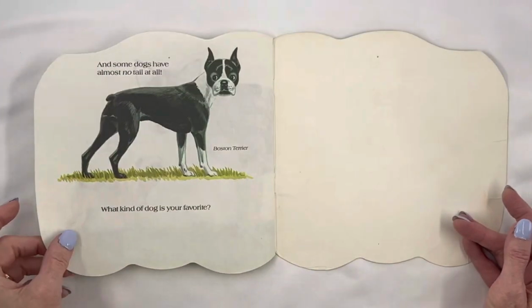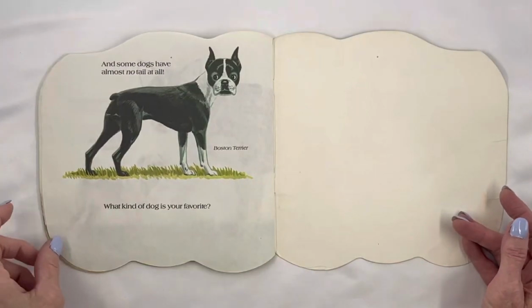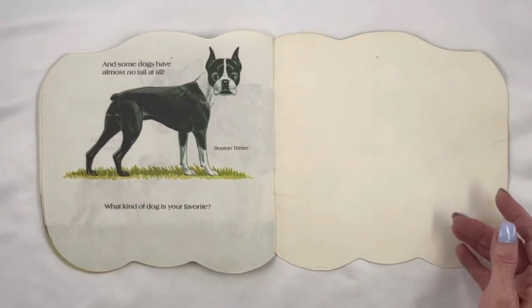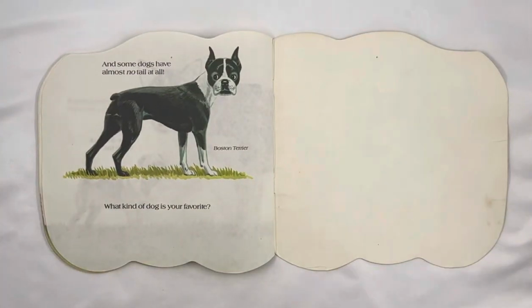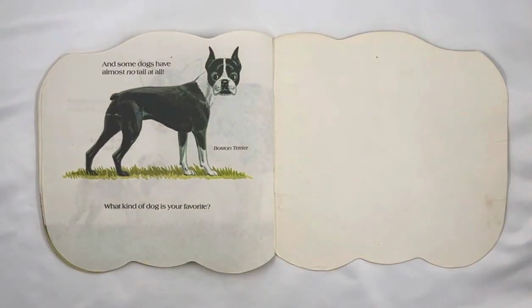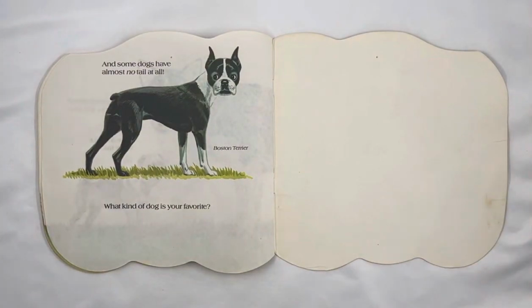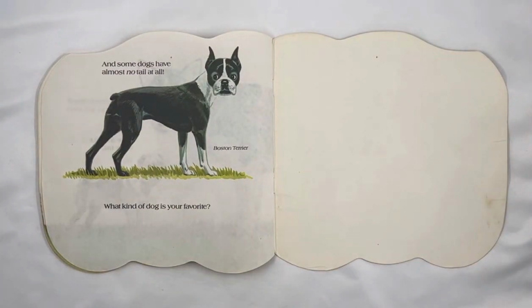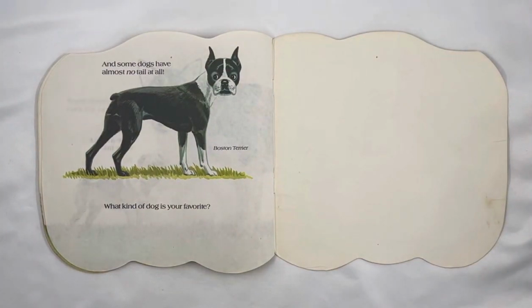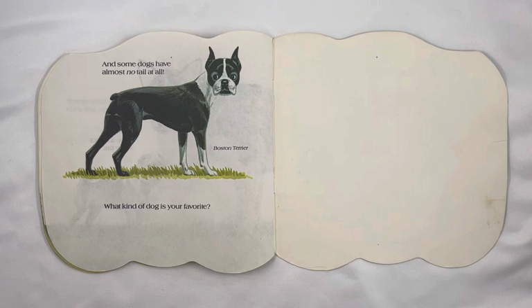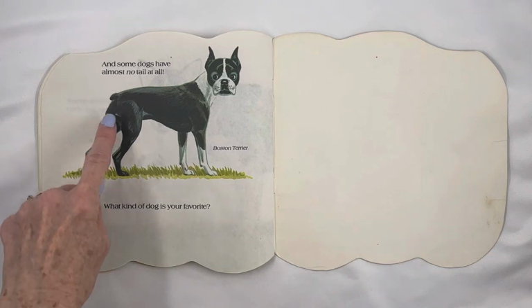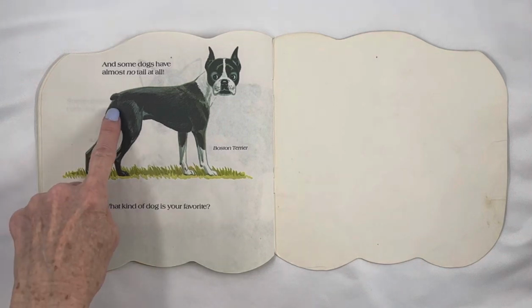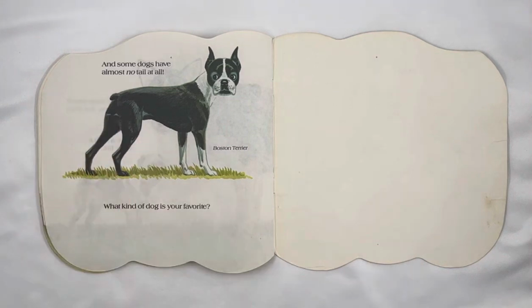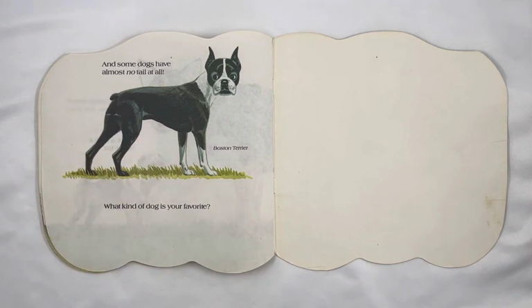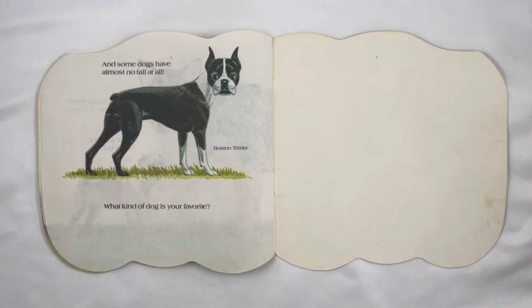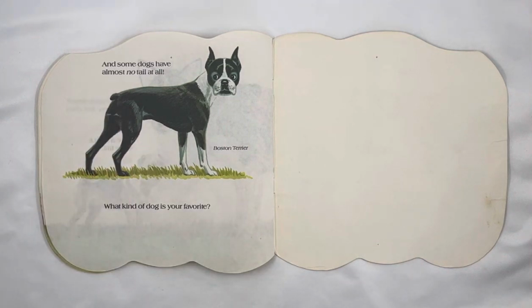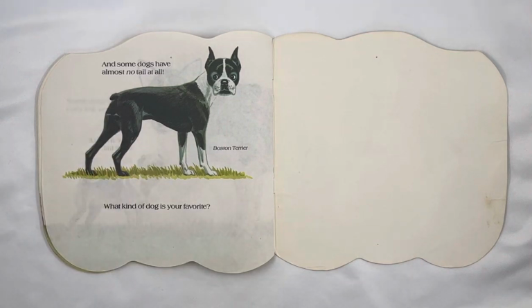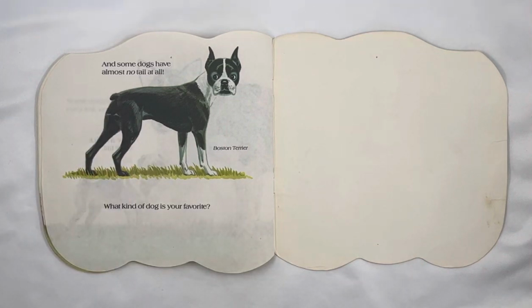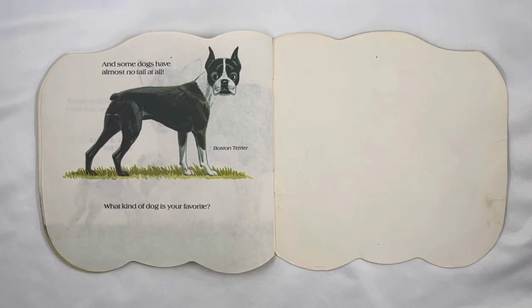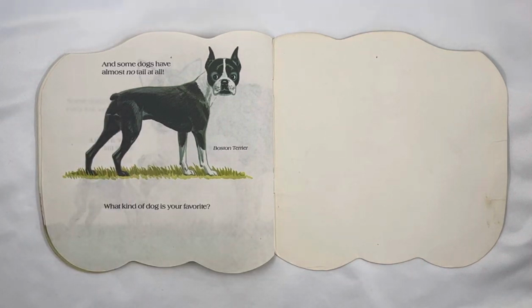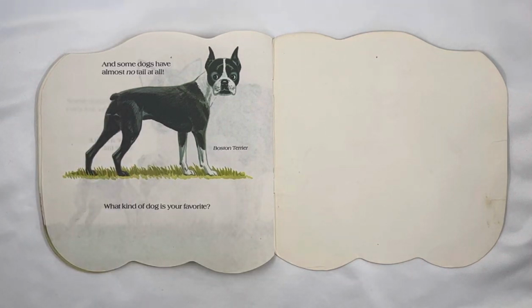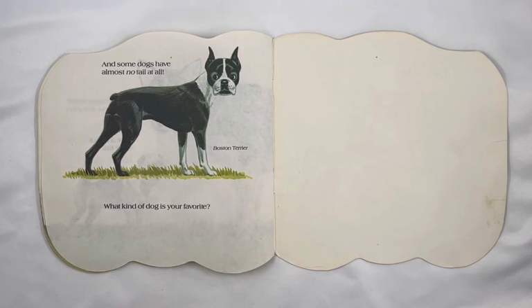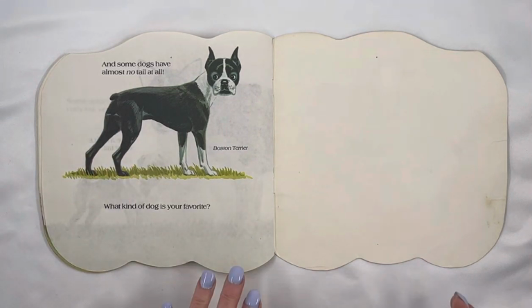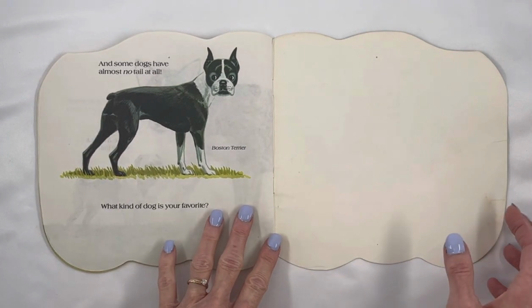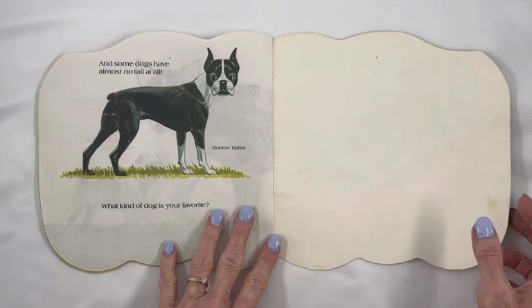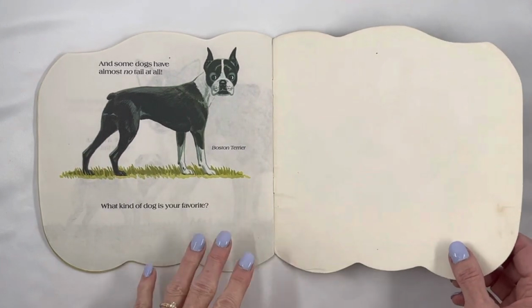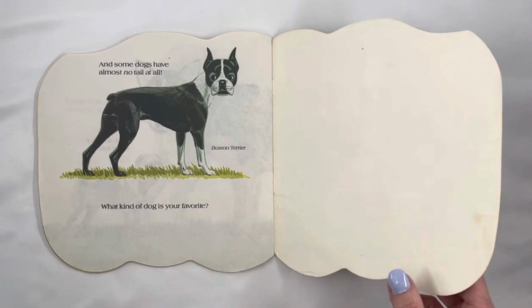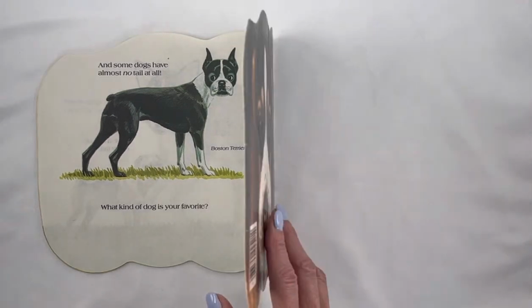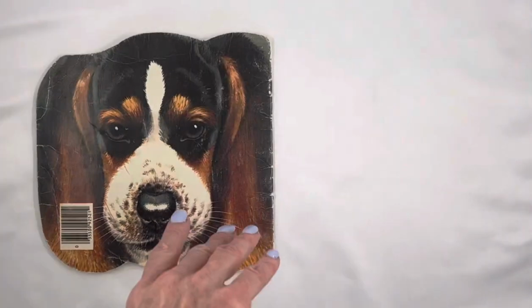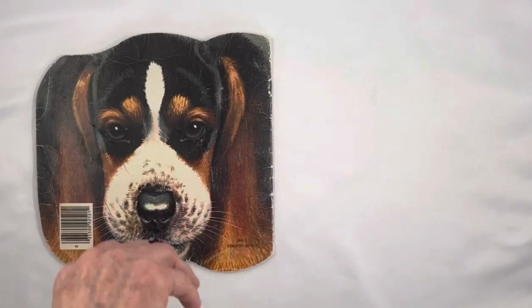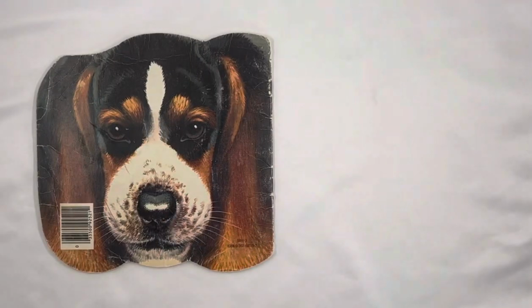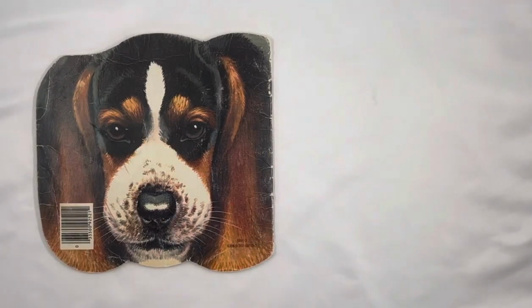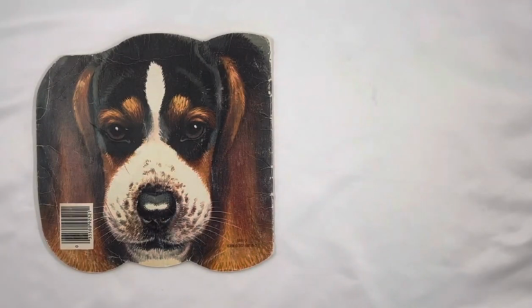And some dogs have almost no tail at all. A Boston Terrier. What kind of dog is your favorite? The end.